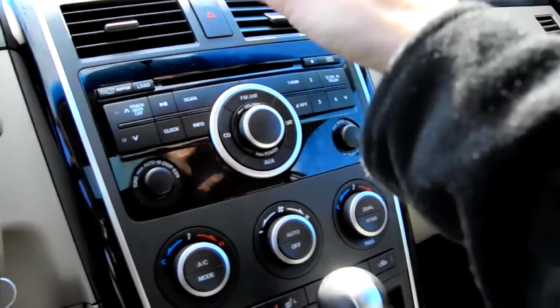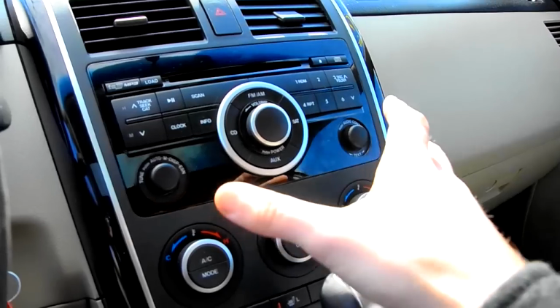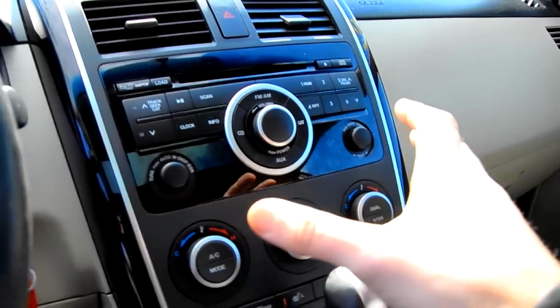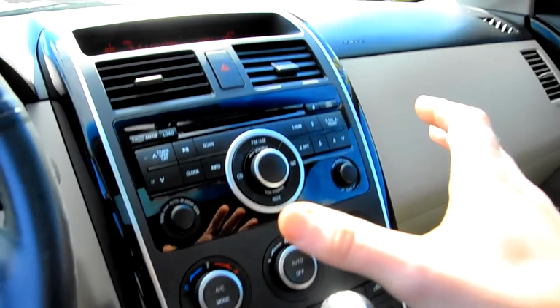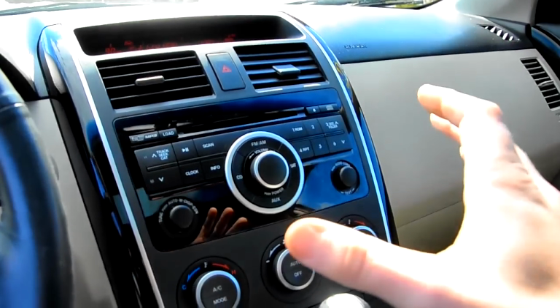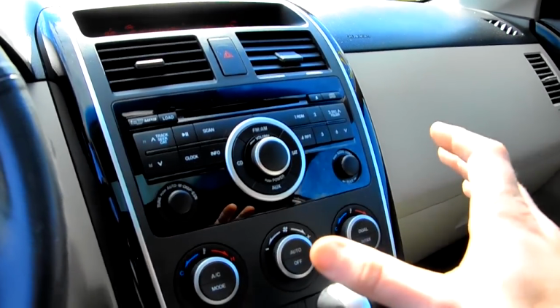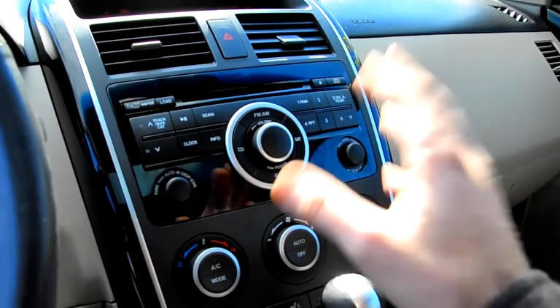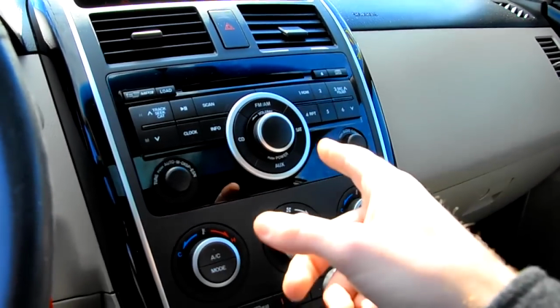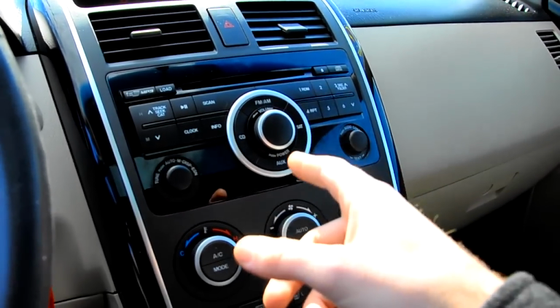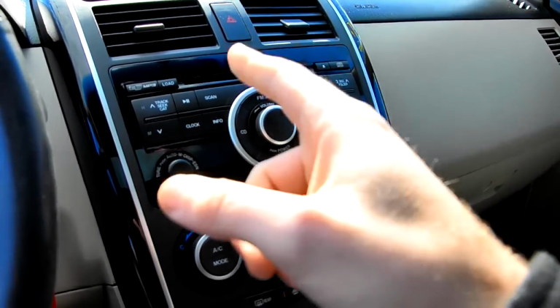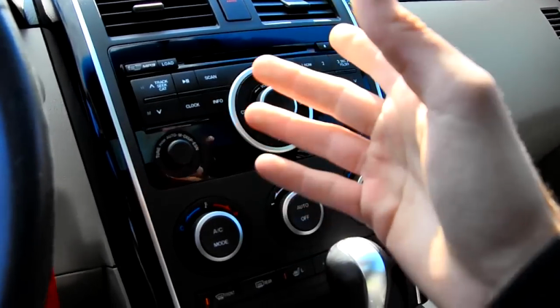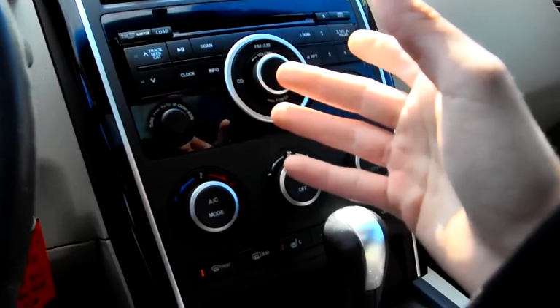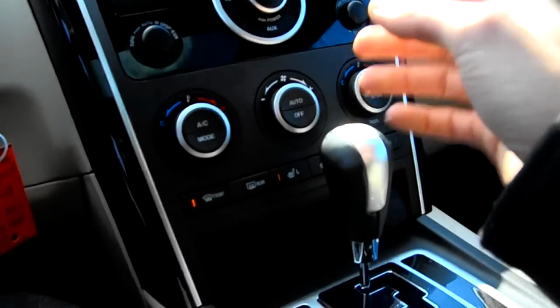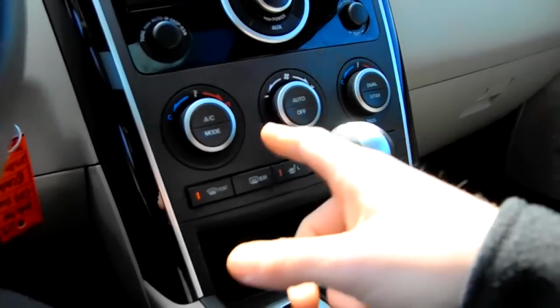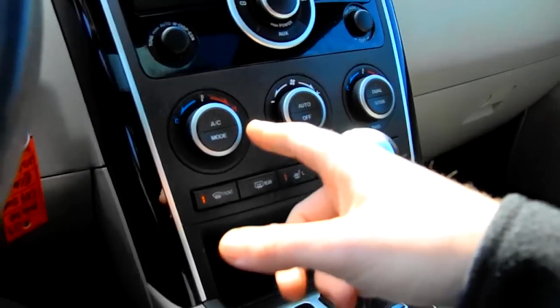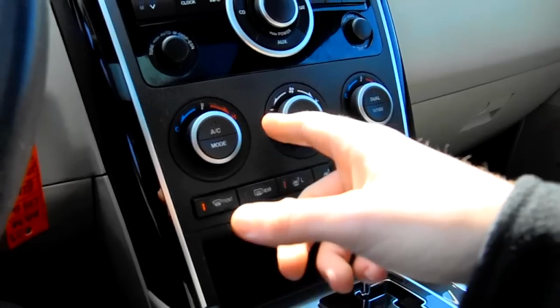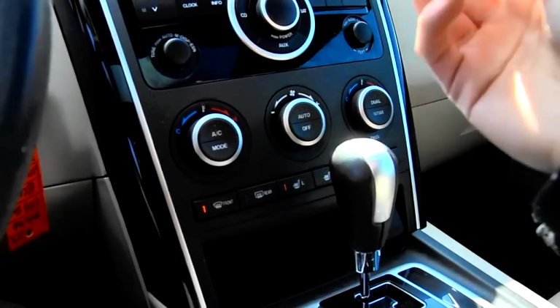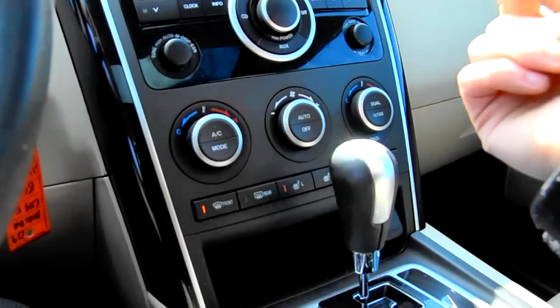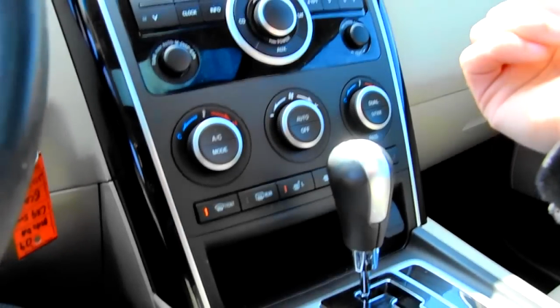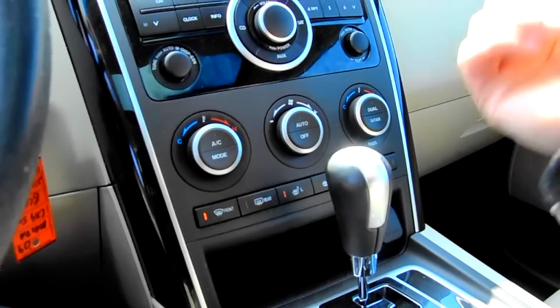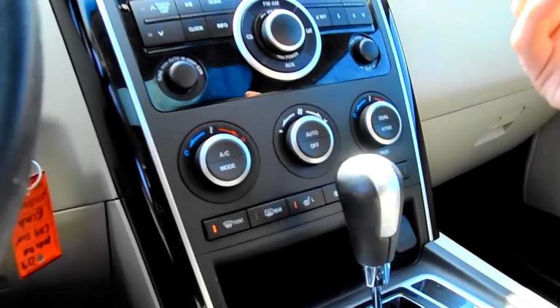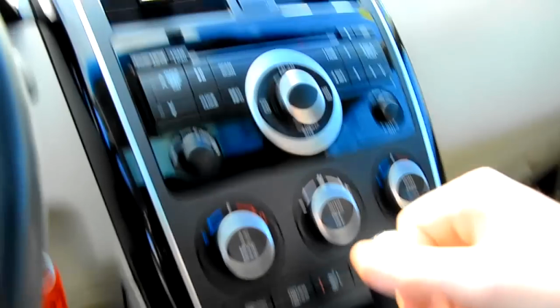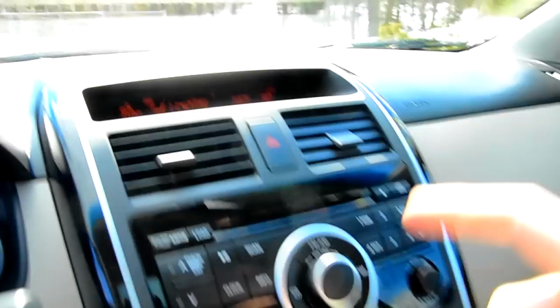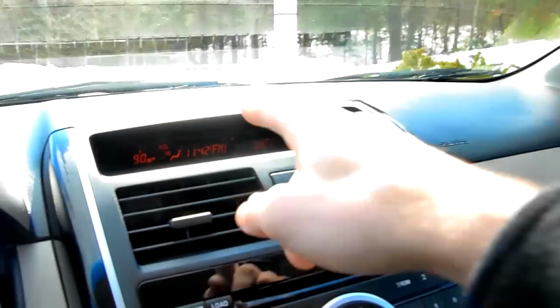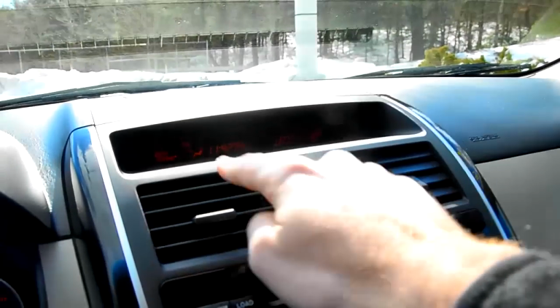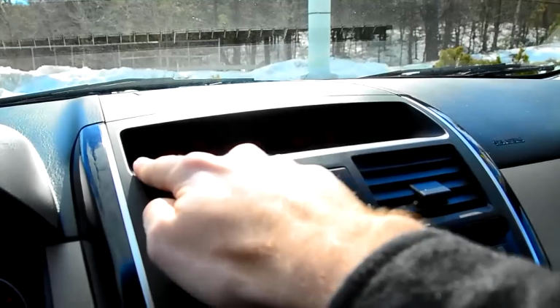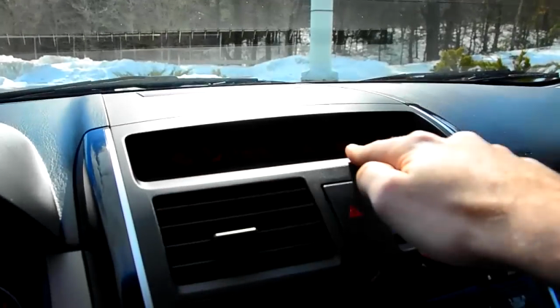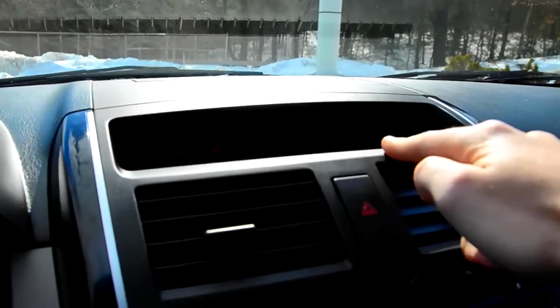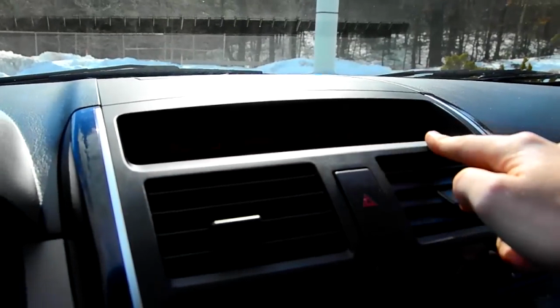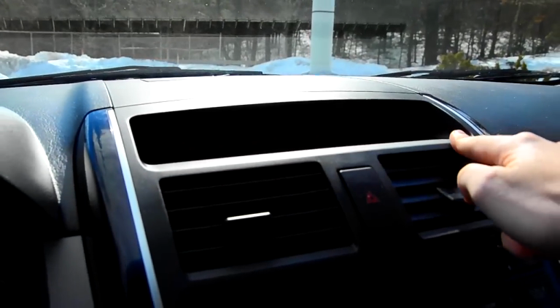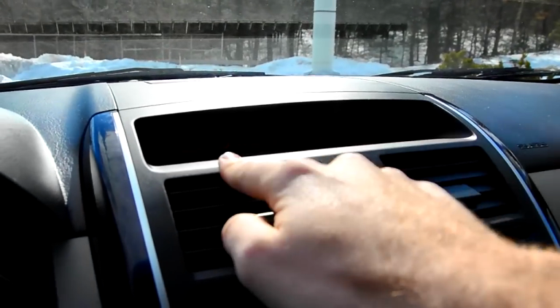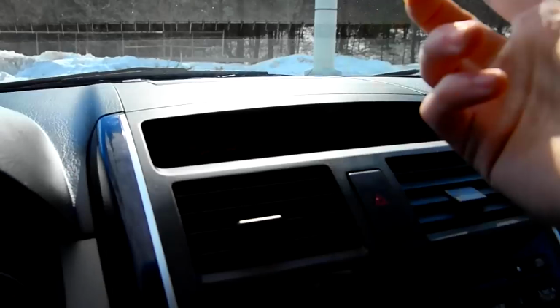Alright, so once we're inside the cabin you can see your main console — this is all your entertainment setup right here, your volume controls, your MP3/CD player, and your defrost right here. It's a bit hard to see because of the sunlight.